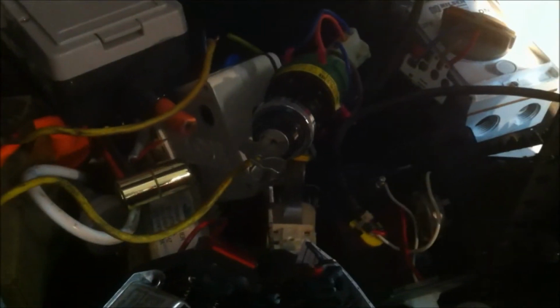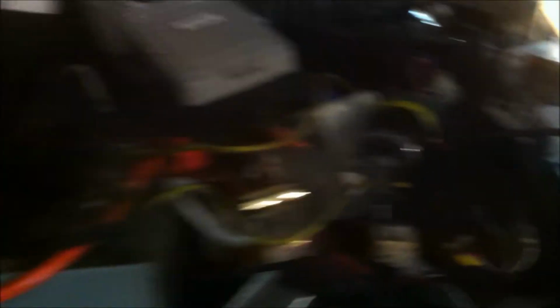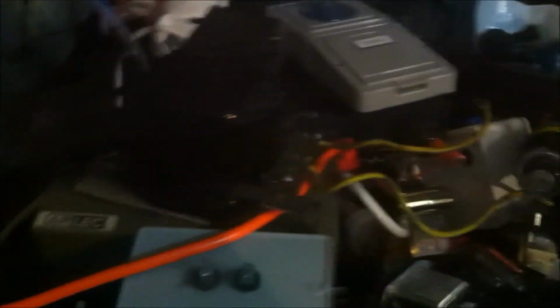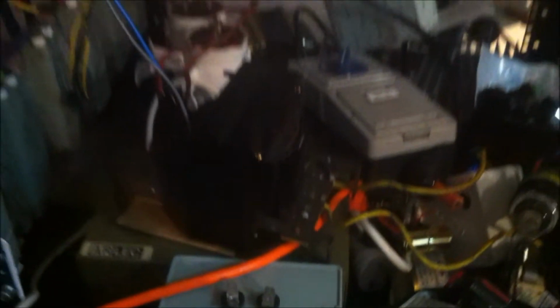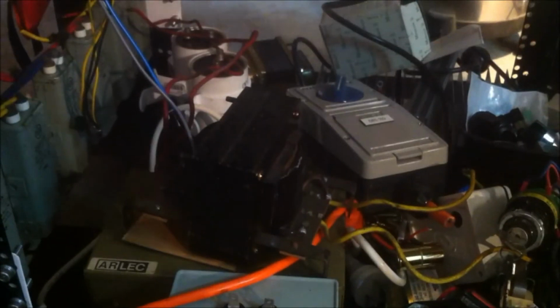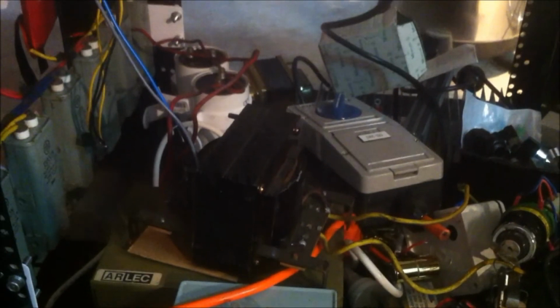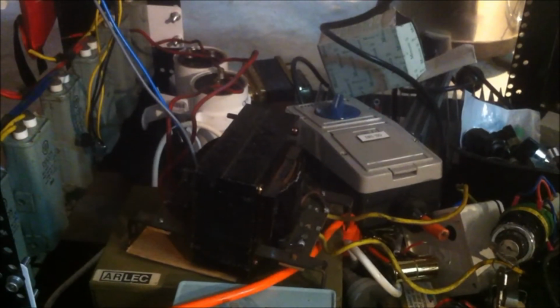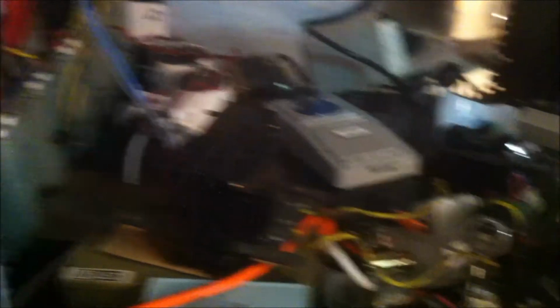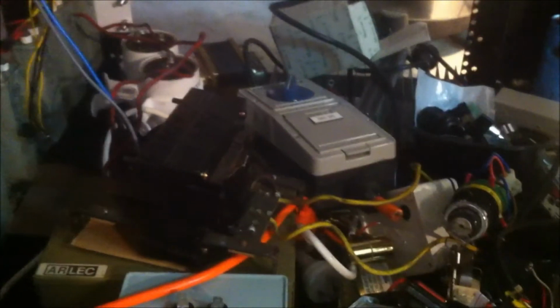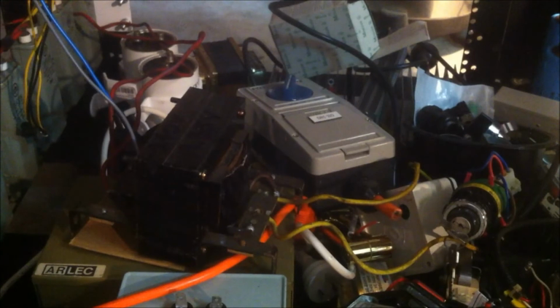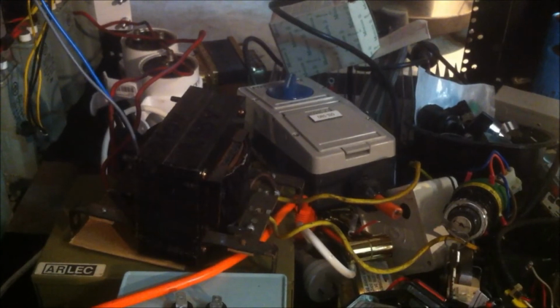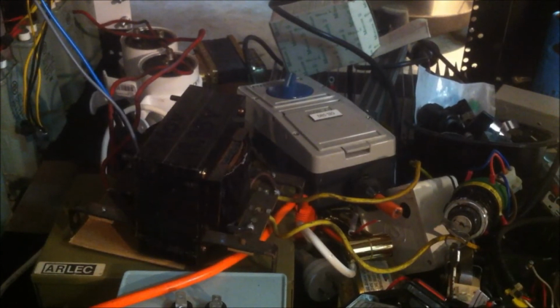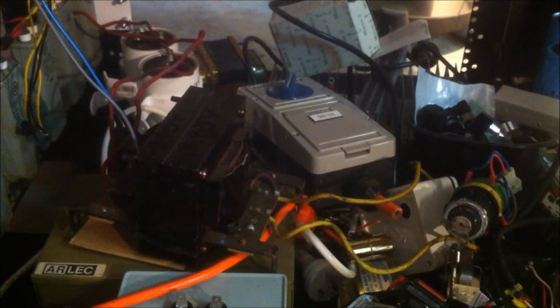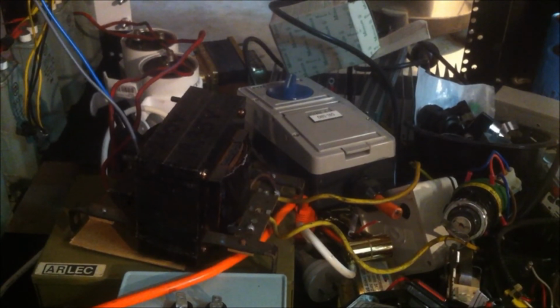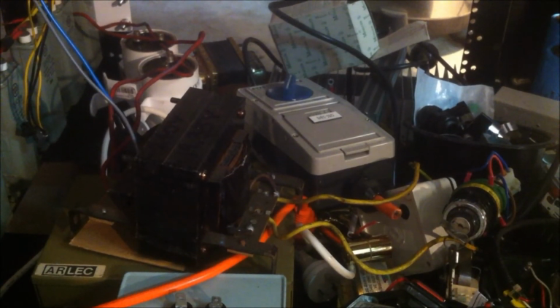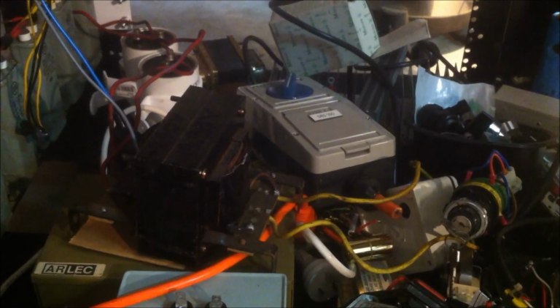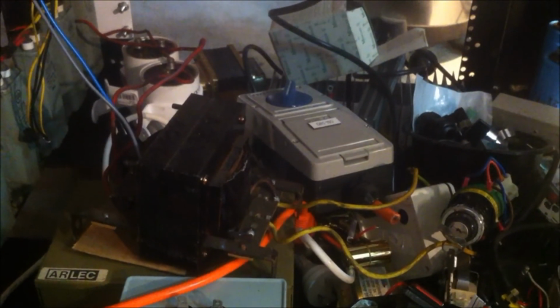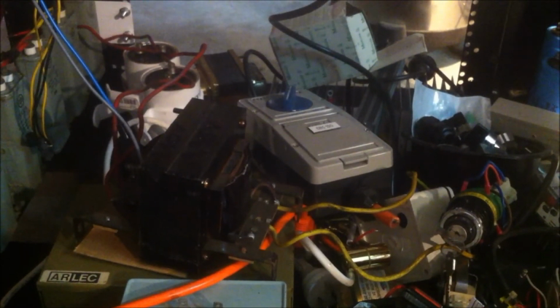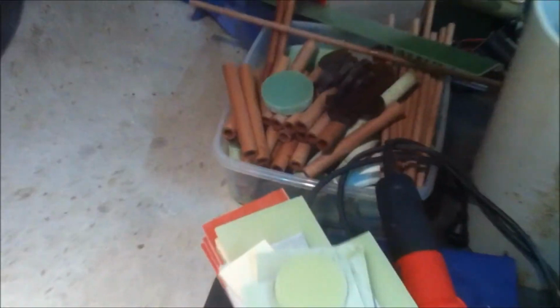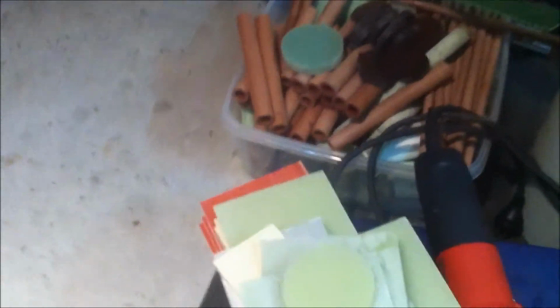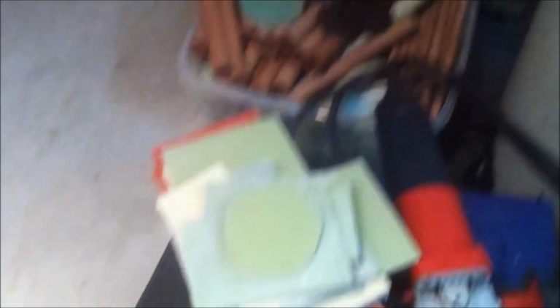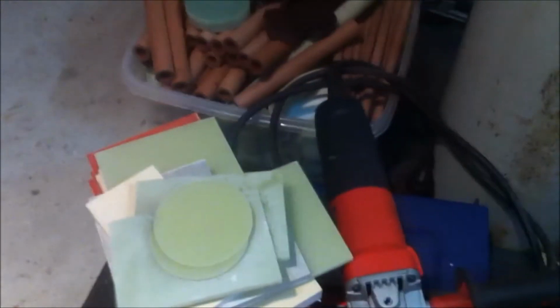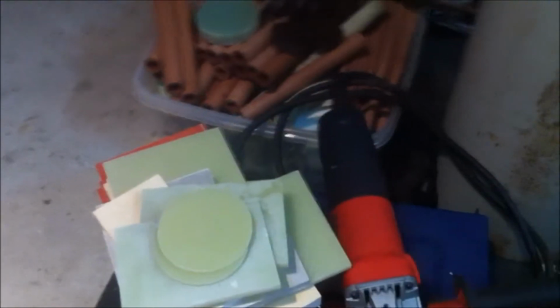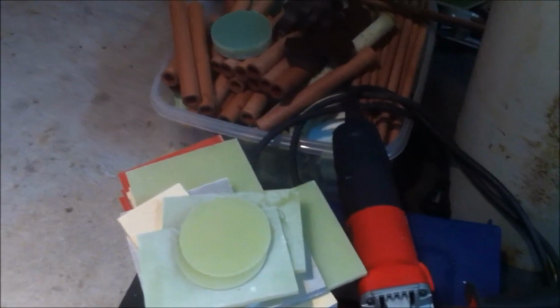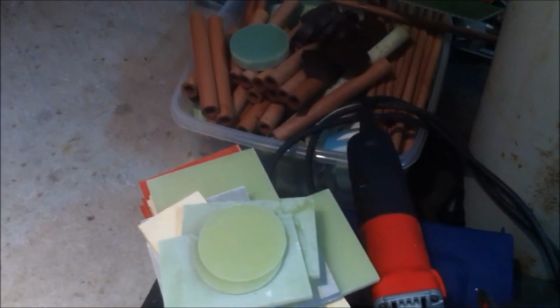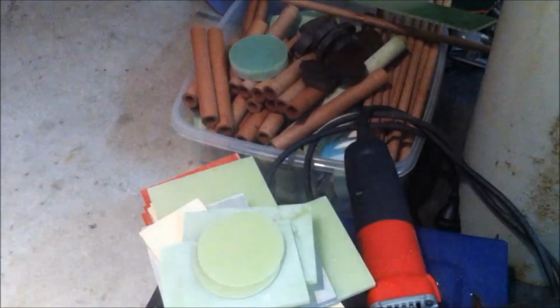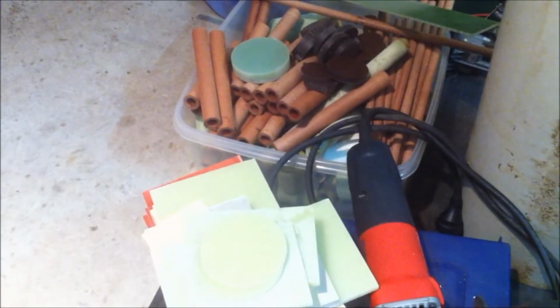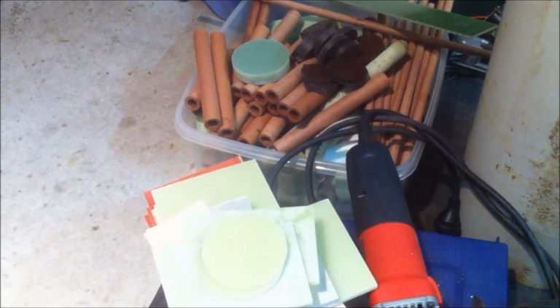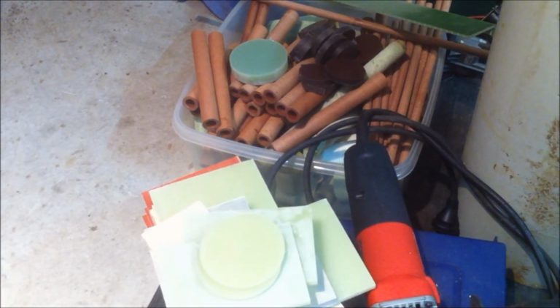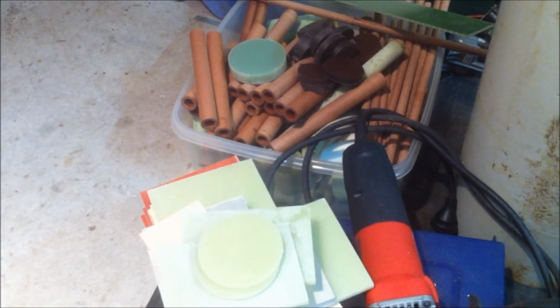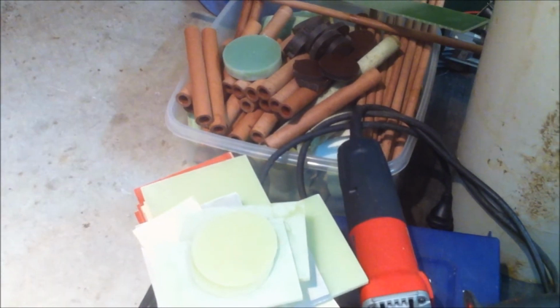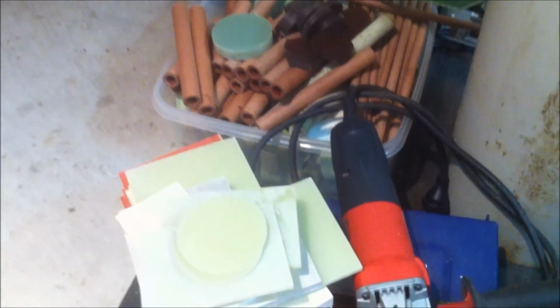Unless you know how to rewire this thing — and in which case you're quite welcome to use it — you won't be able to turn it on without the keys. I've scored some more of this ceramic Bakelite and some more lengths of ceramic tubing as well.